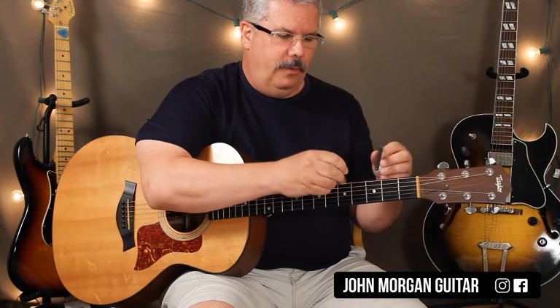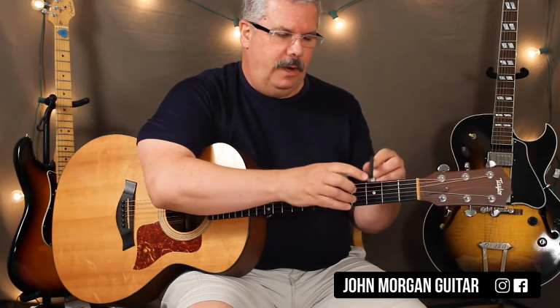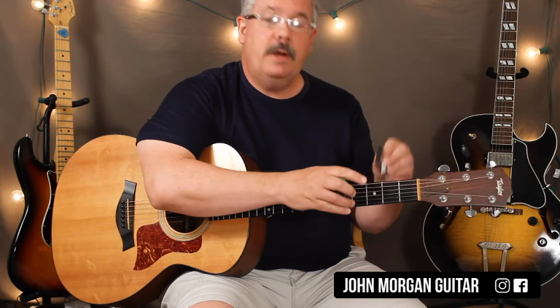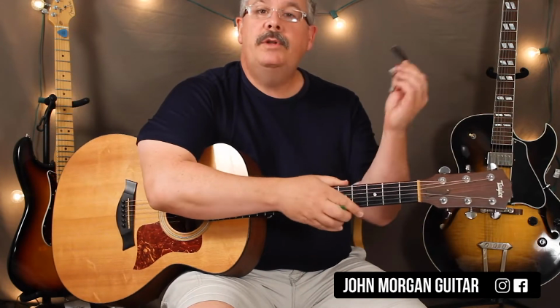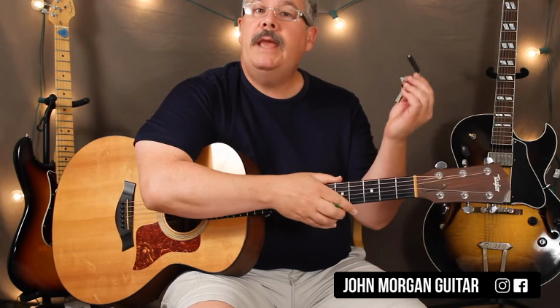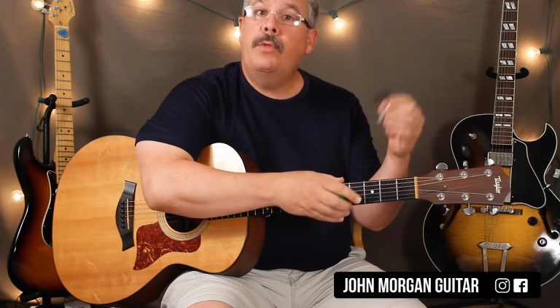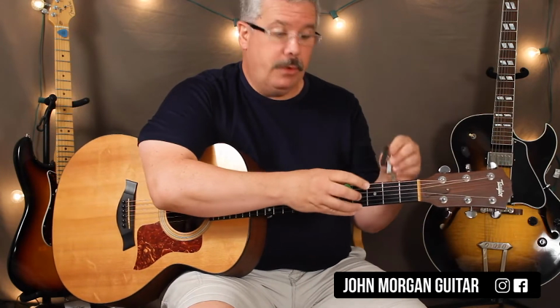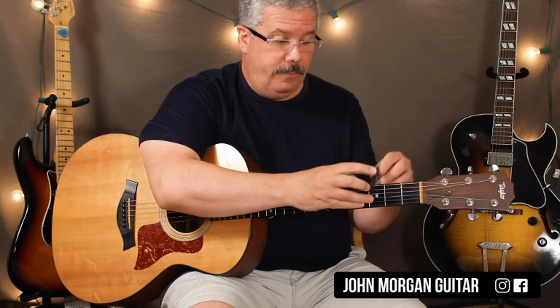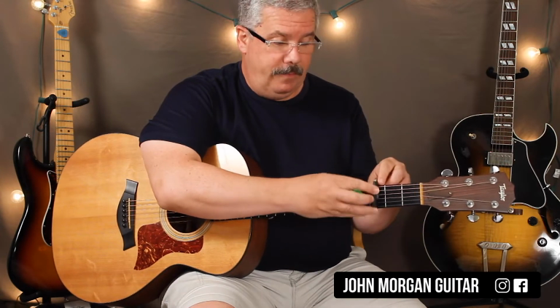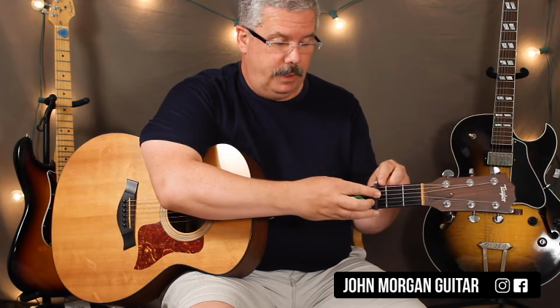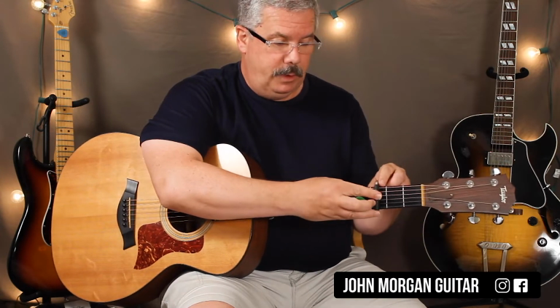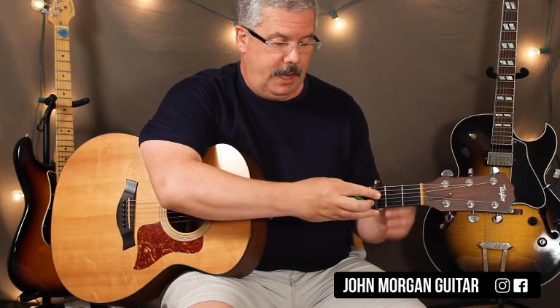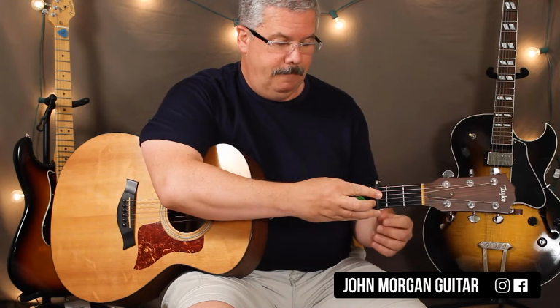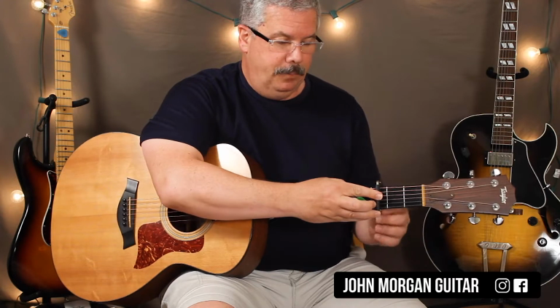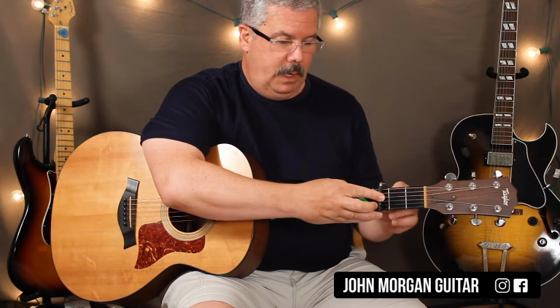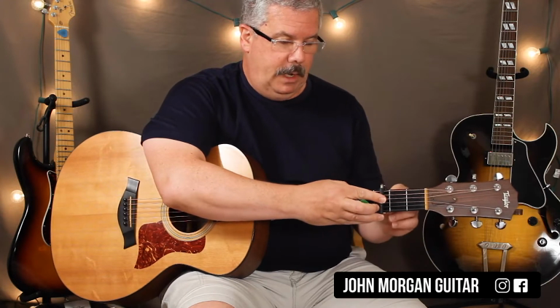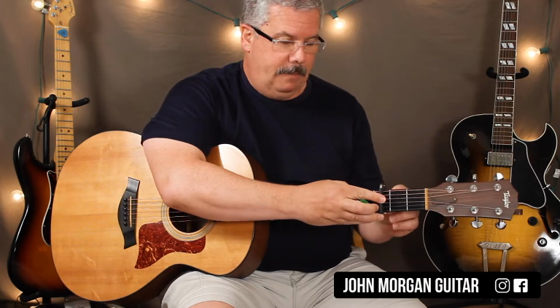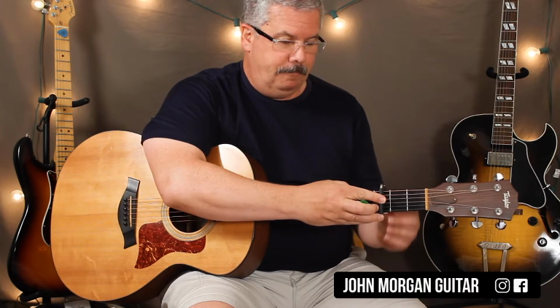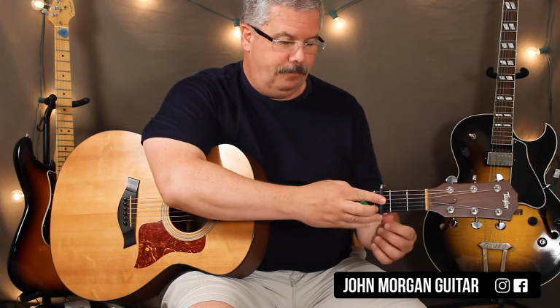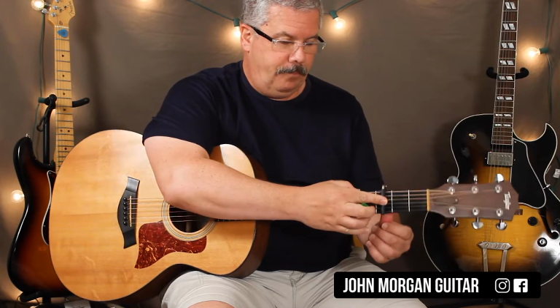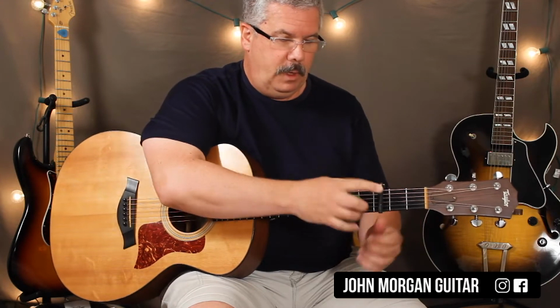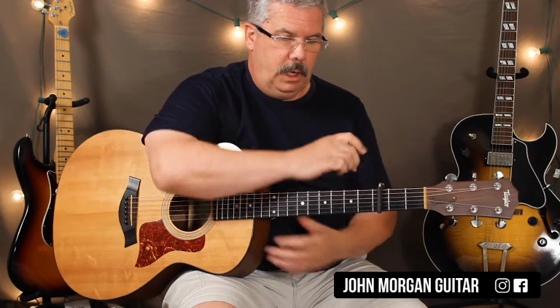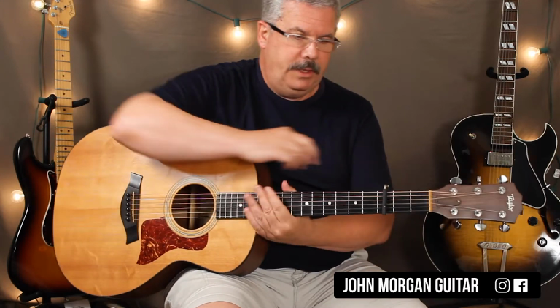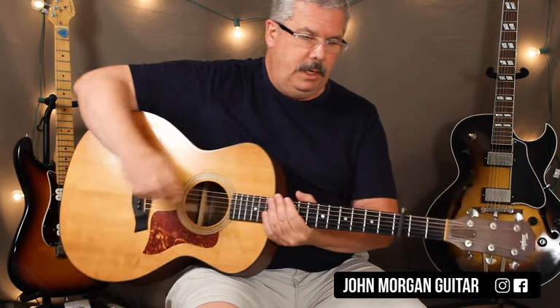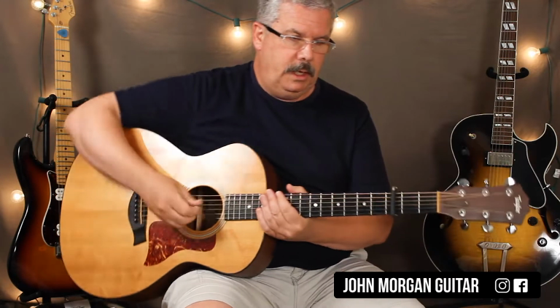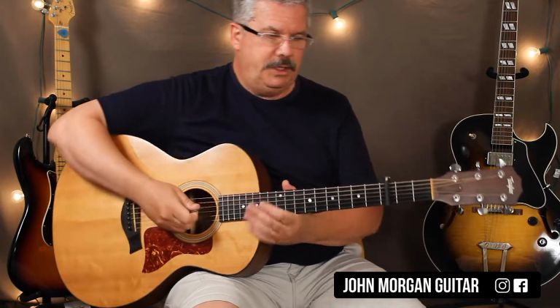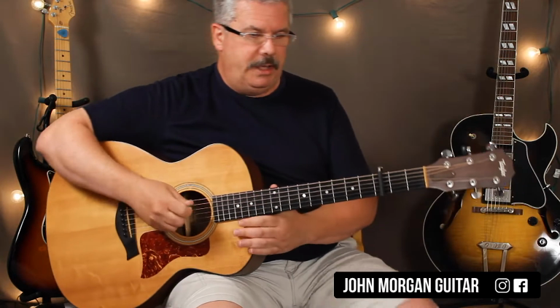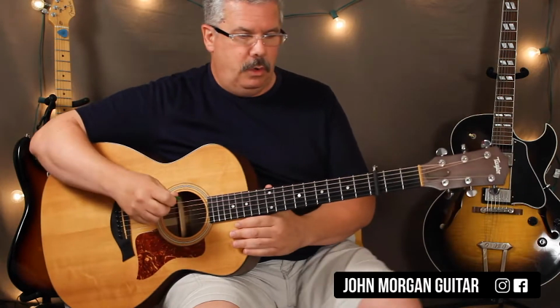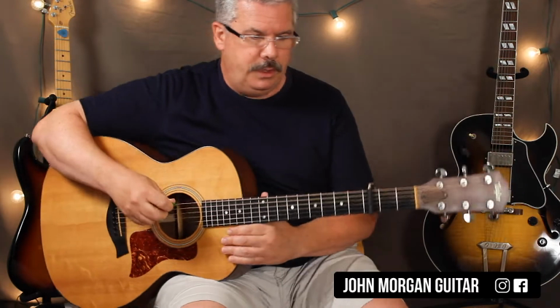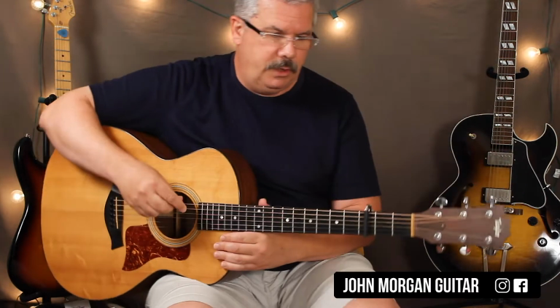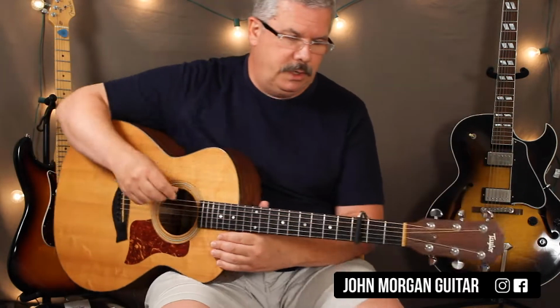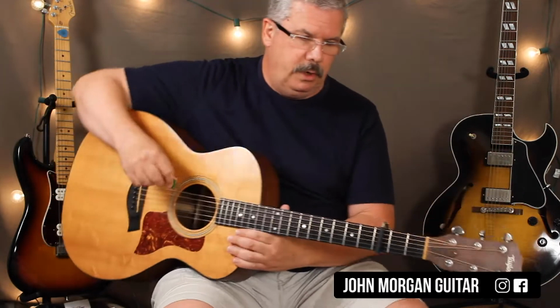So we're going to put the capo on the 3rd fret for this one. Lots of jazzy chords in this one to learn.